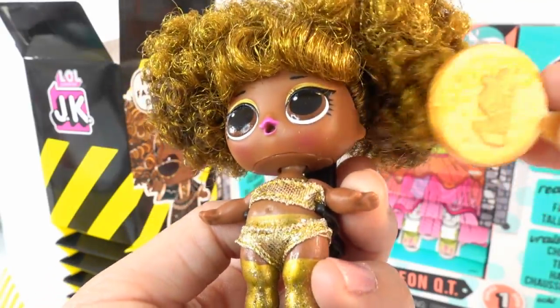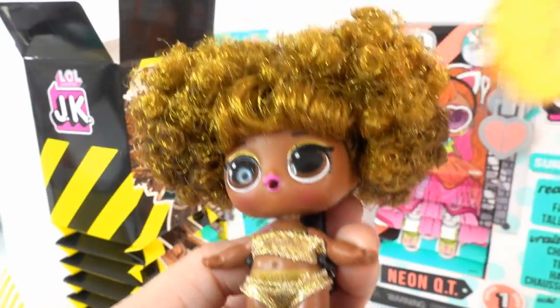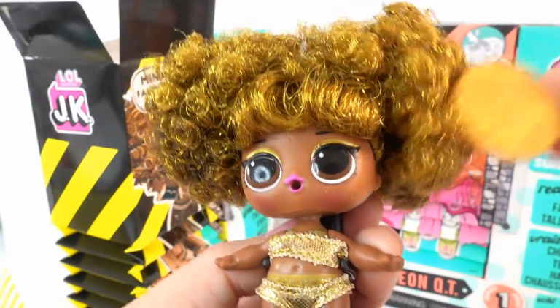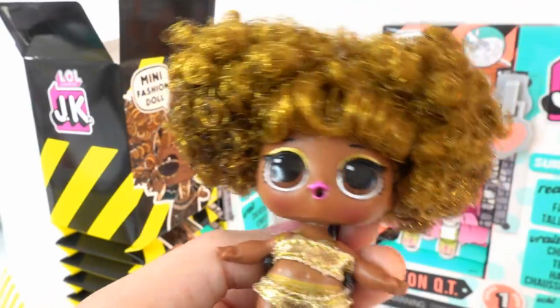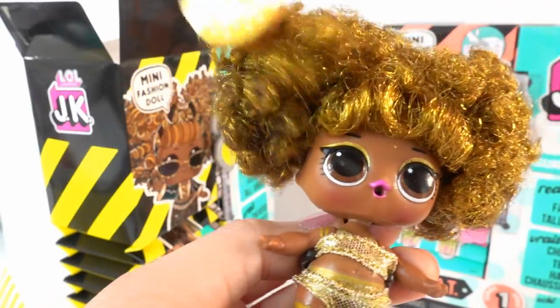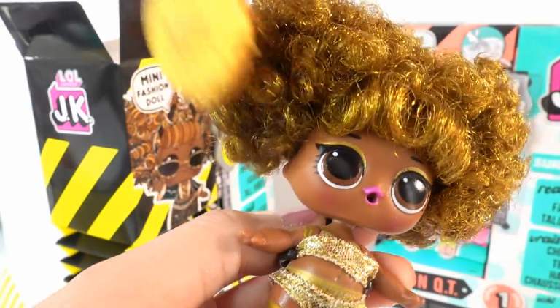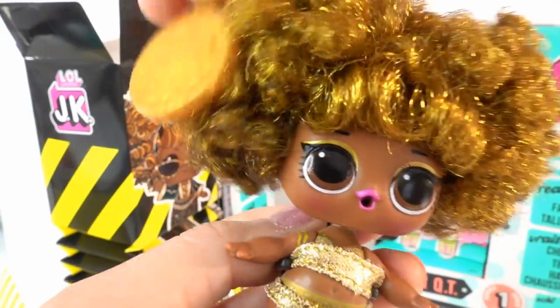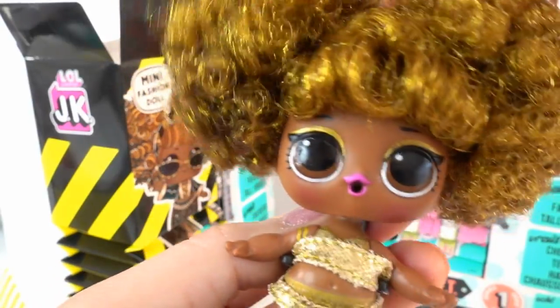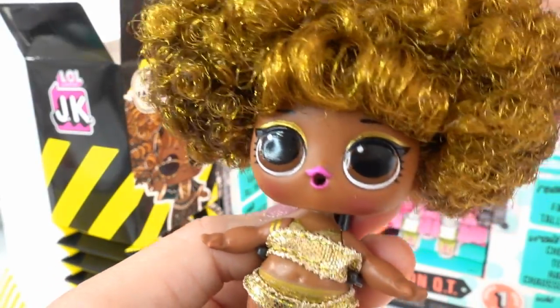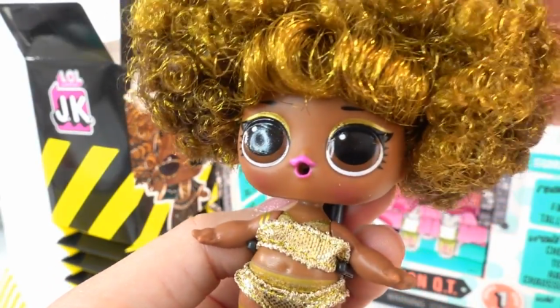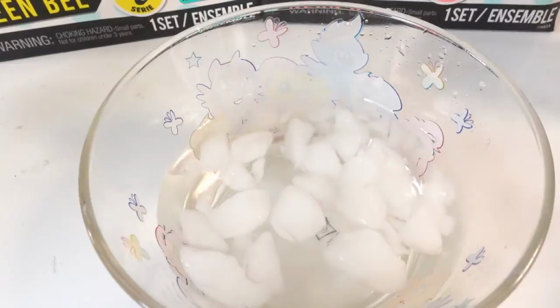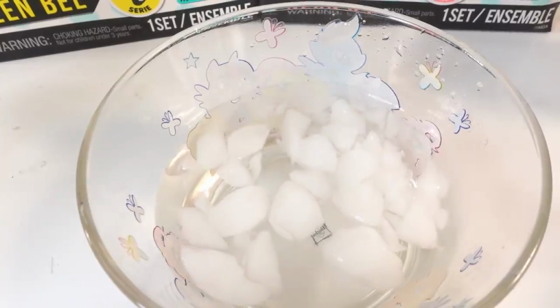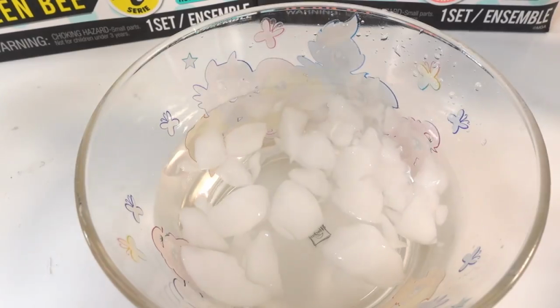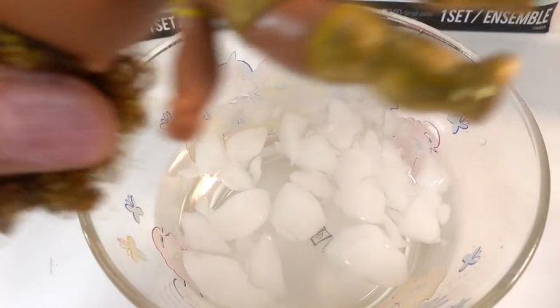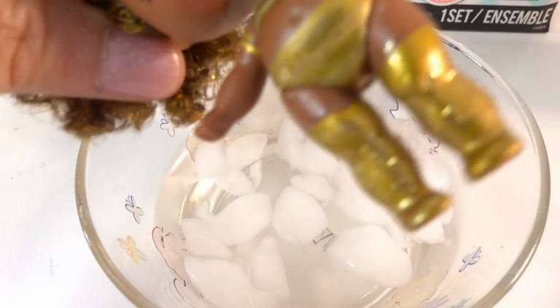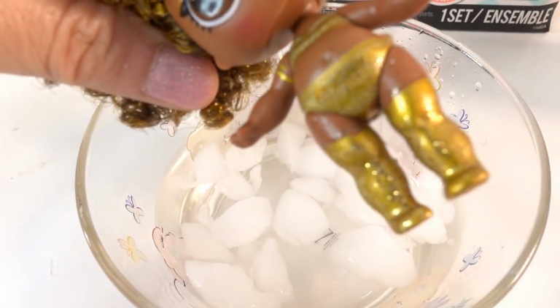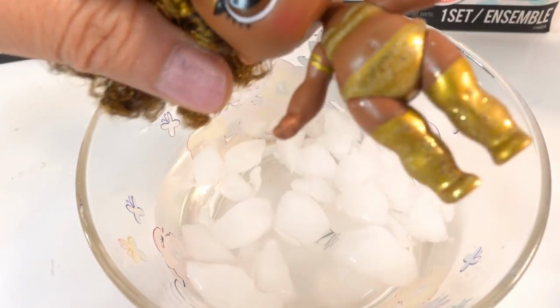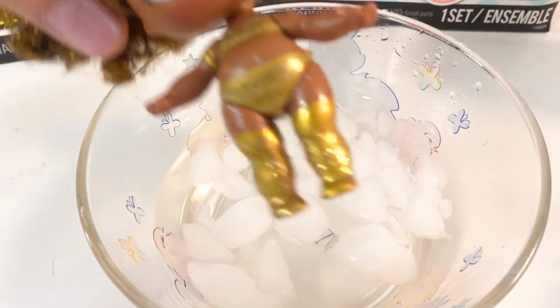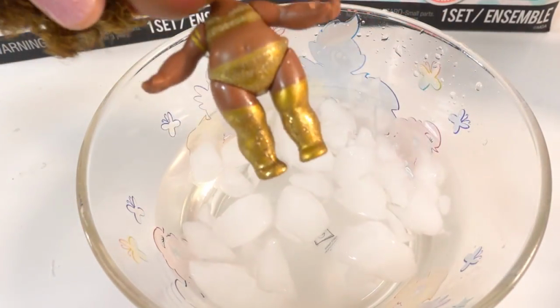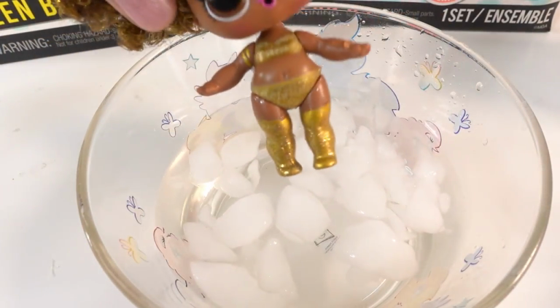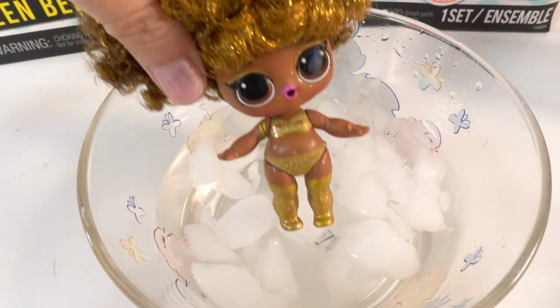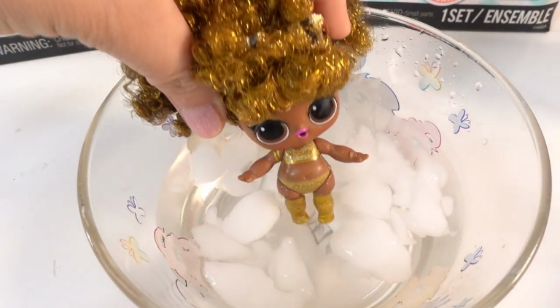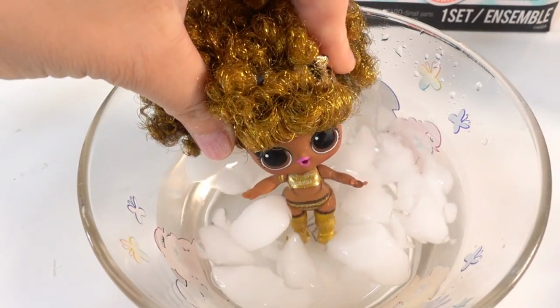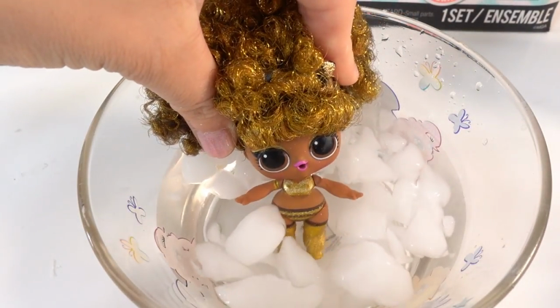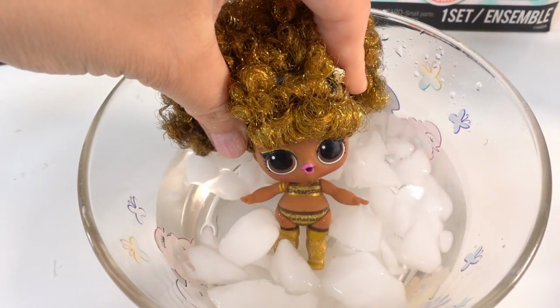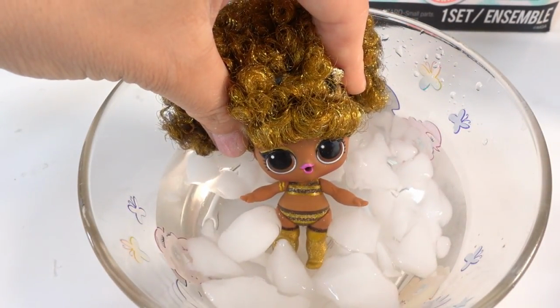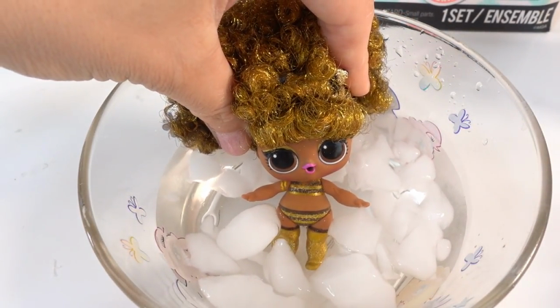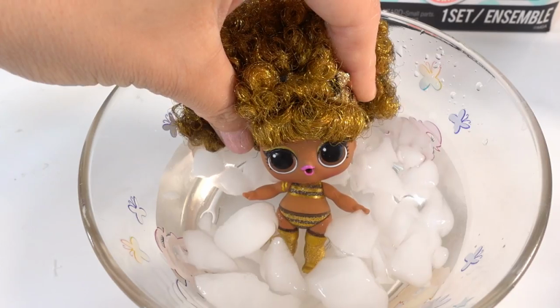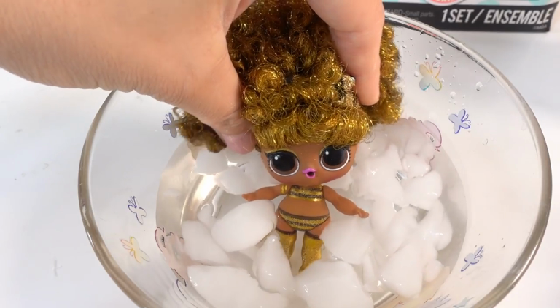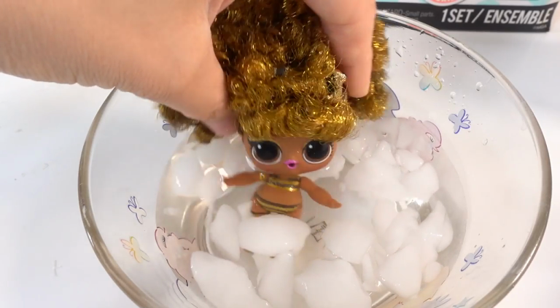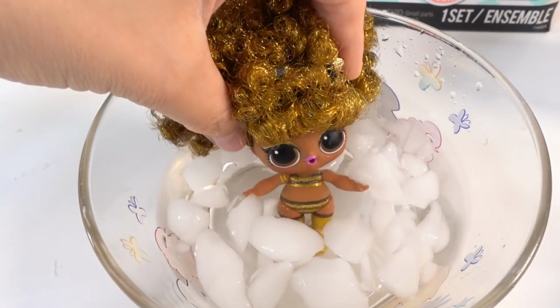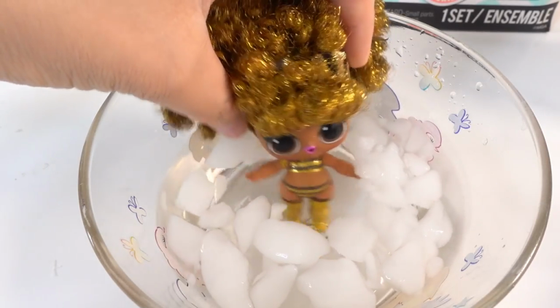She looks amazing! Let's take Queen Bee and dip her in some icy water. Look — she's got more stripes on her outfit.